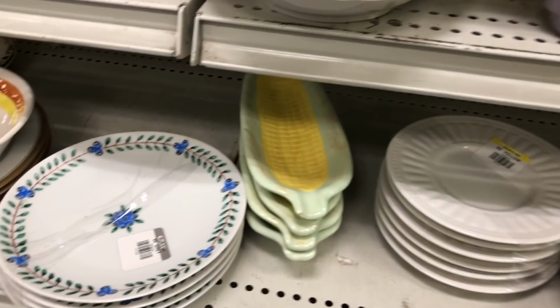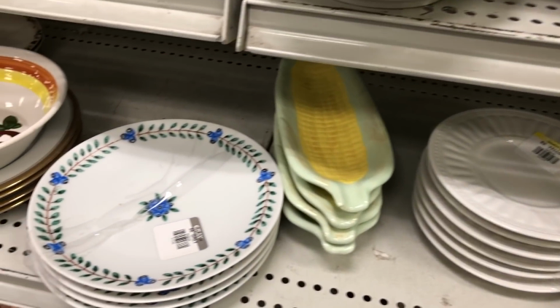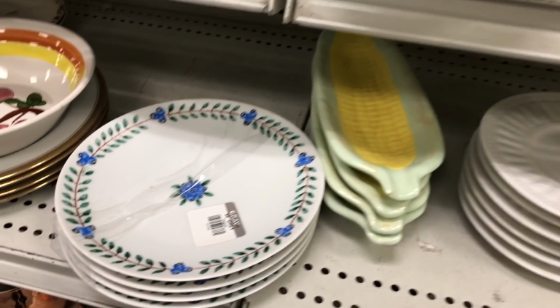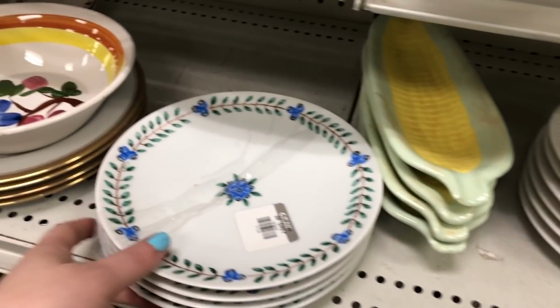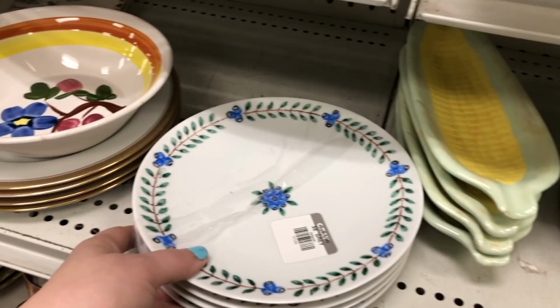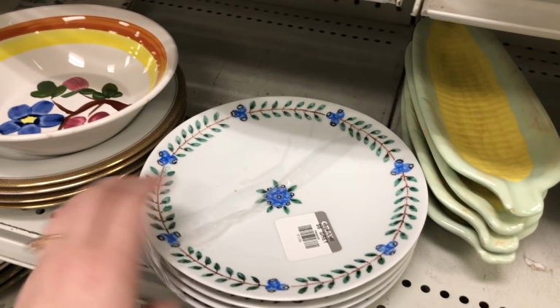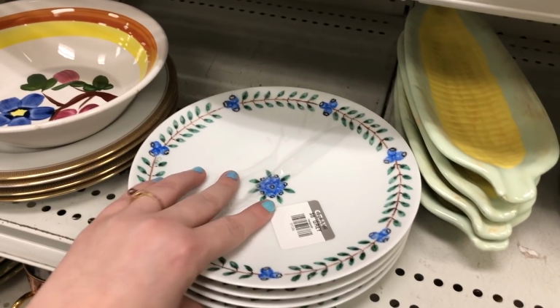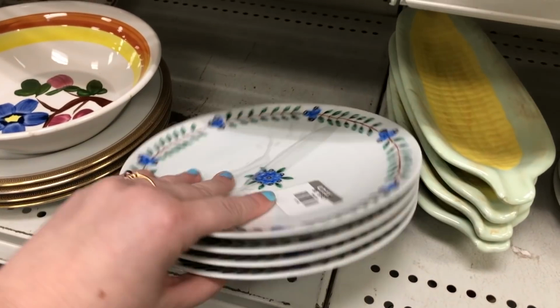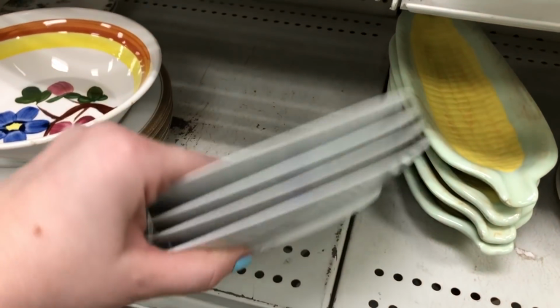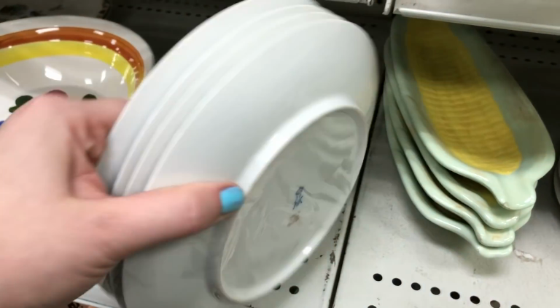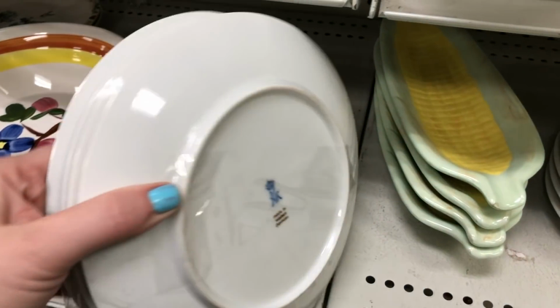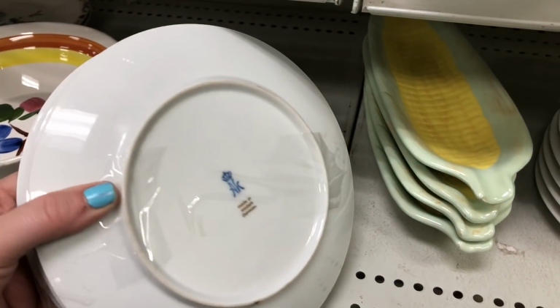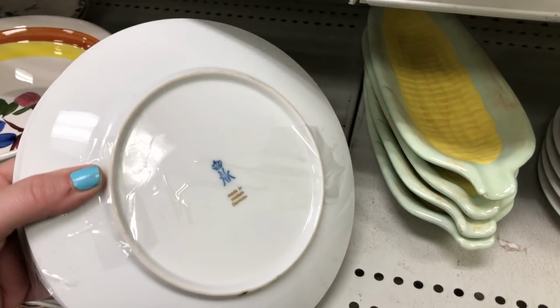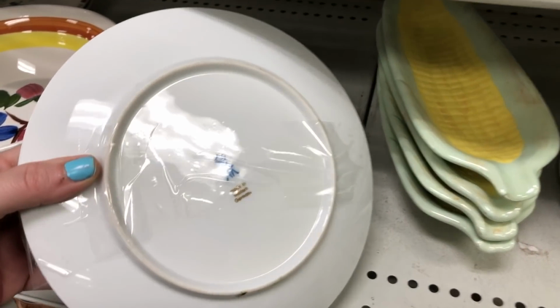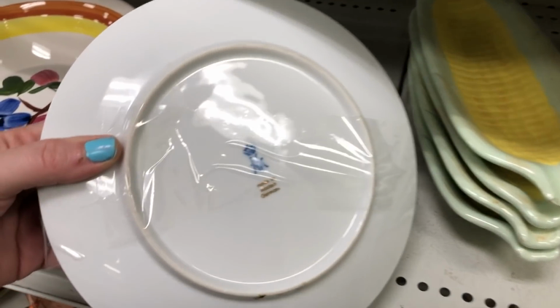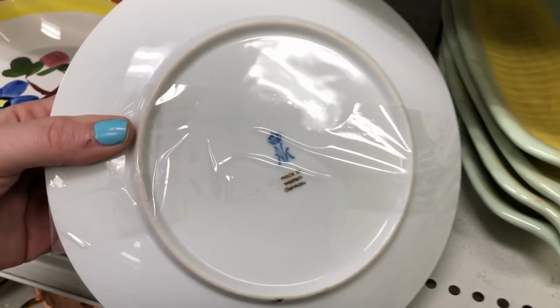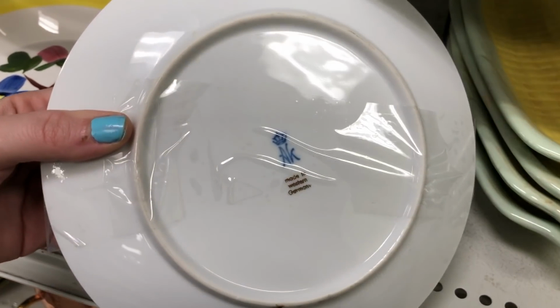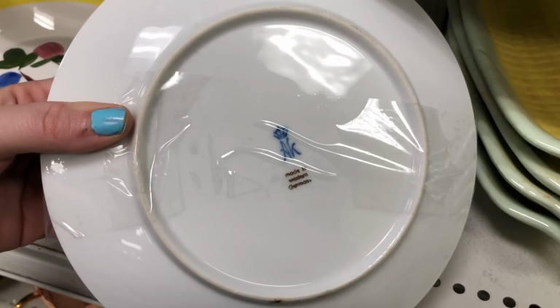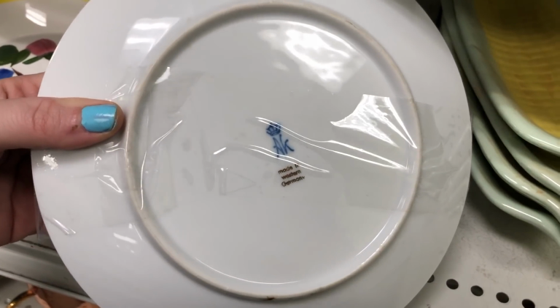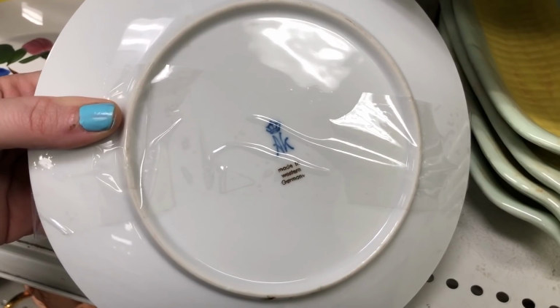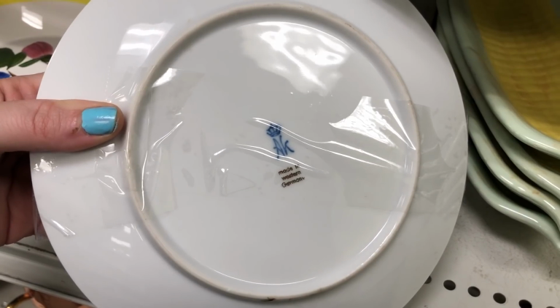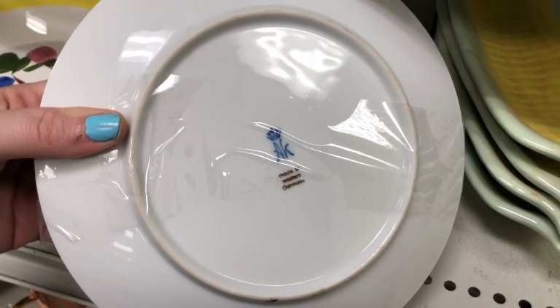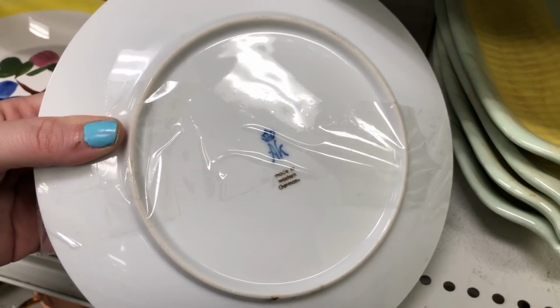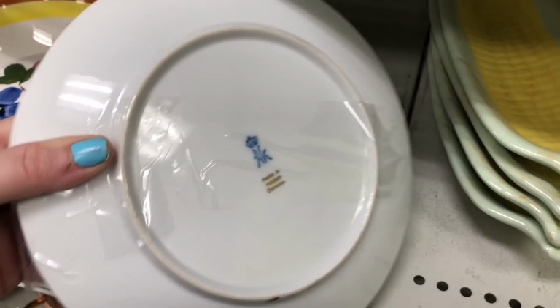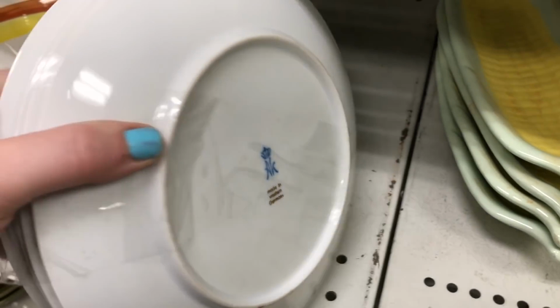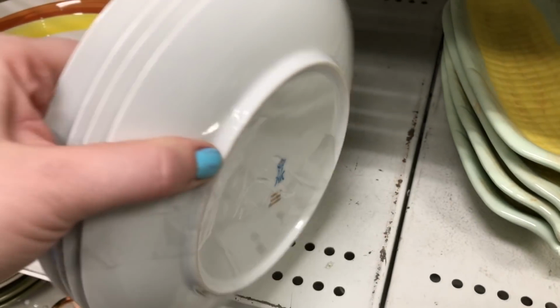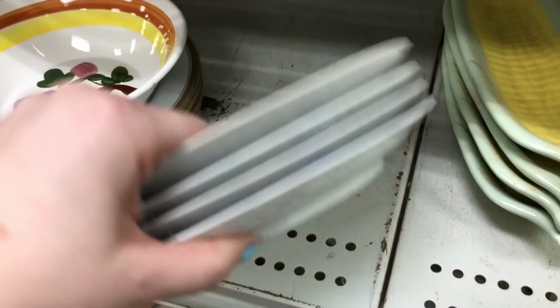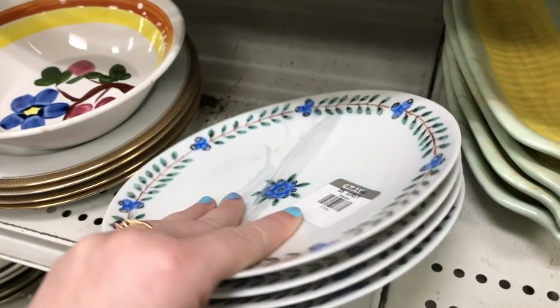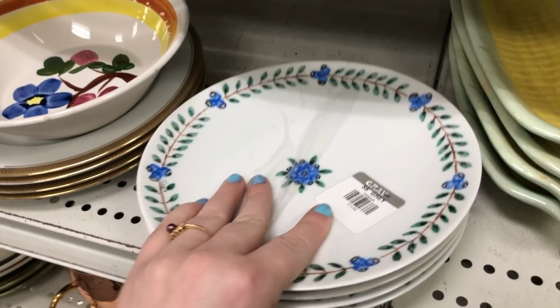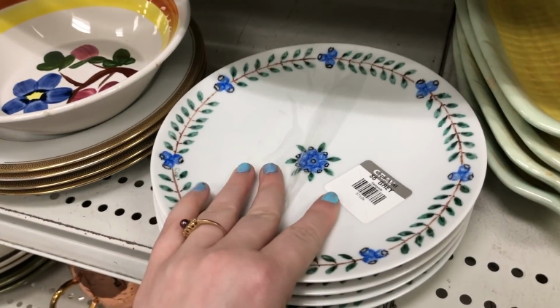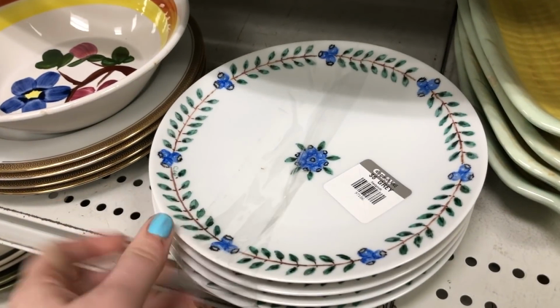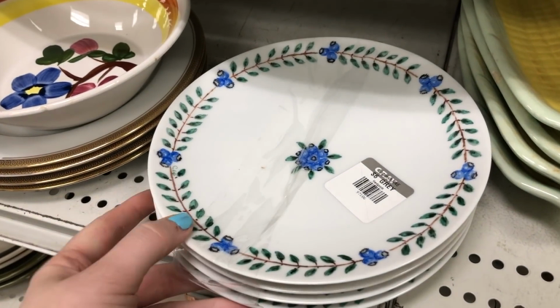I actually like the looks of these blueberry plates better than those LL Bean ones. This is by Kaiser from West Germany, and yeah, I just really like the blueberry design on those.